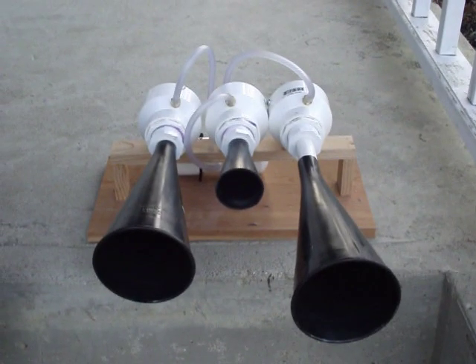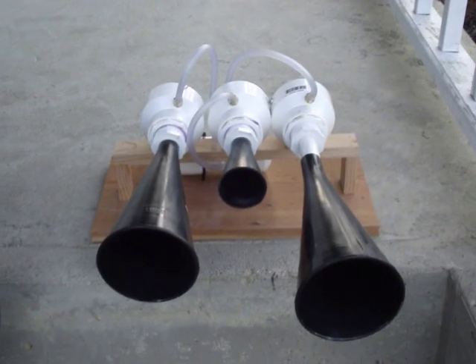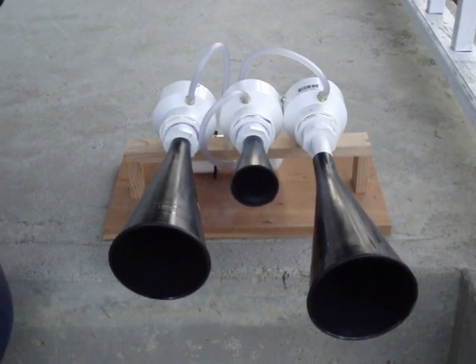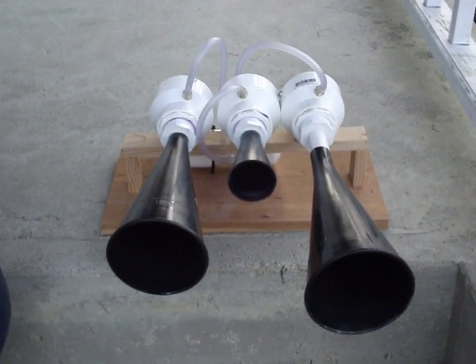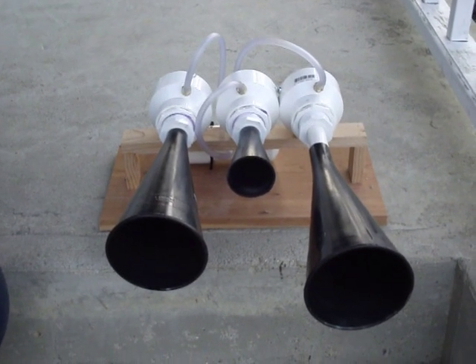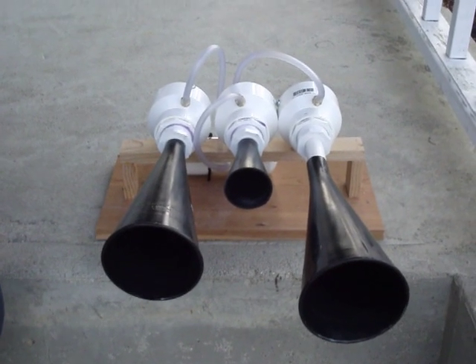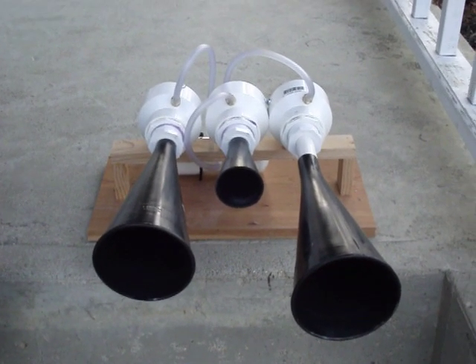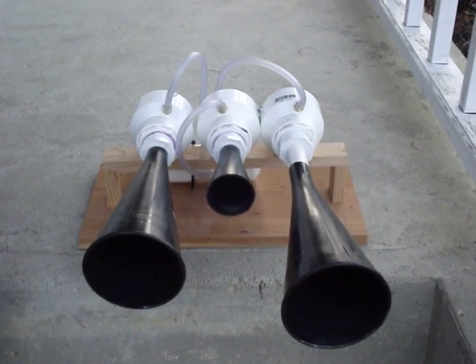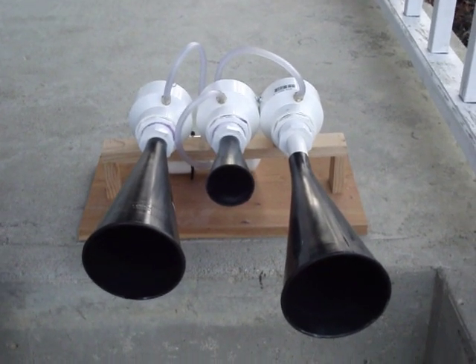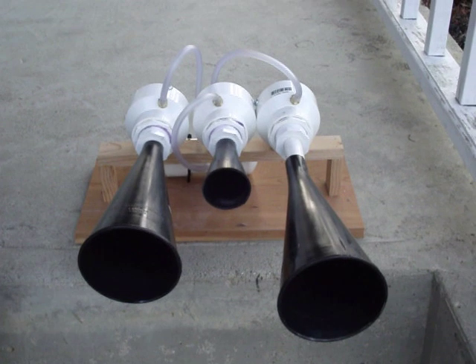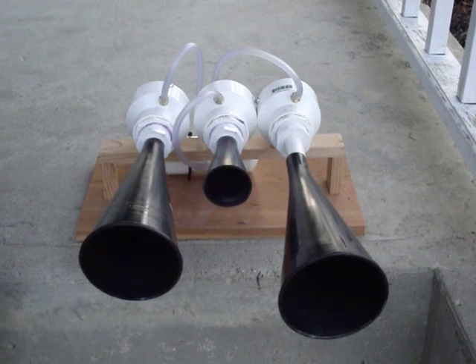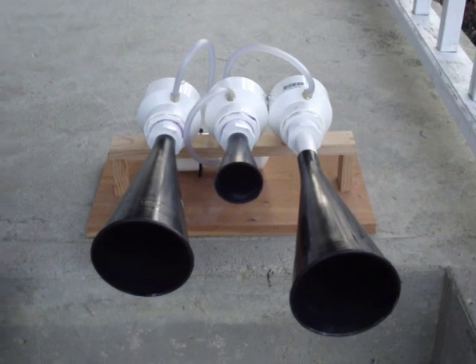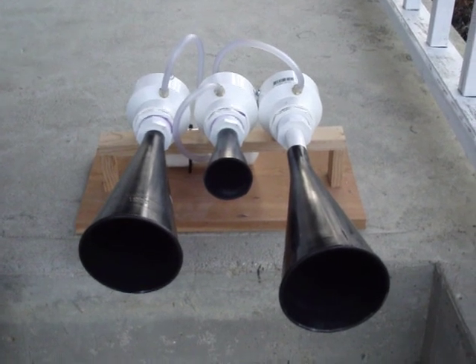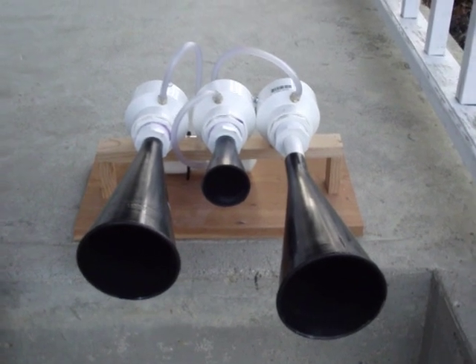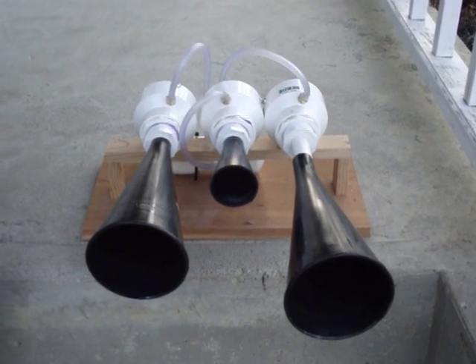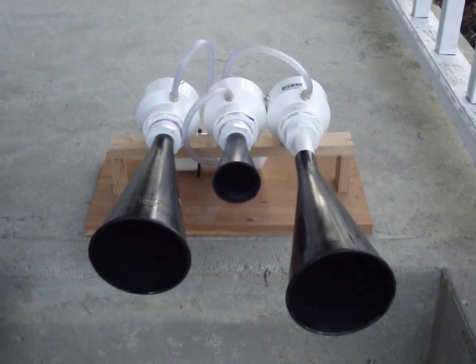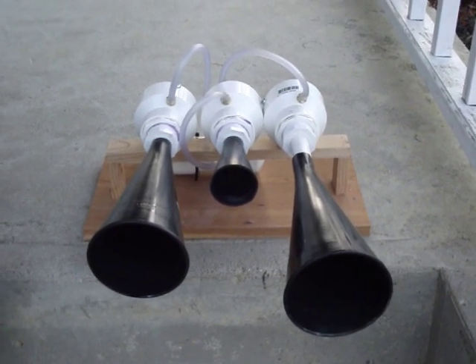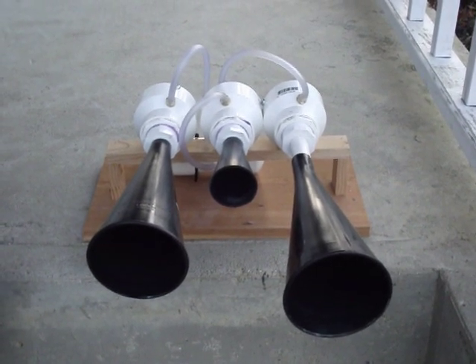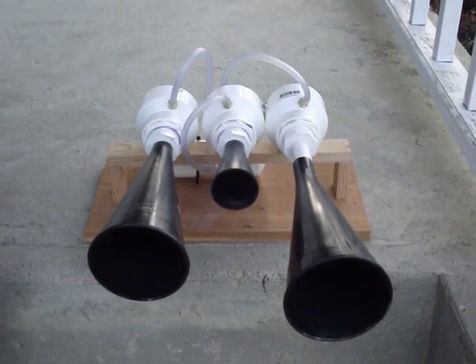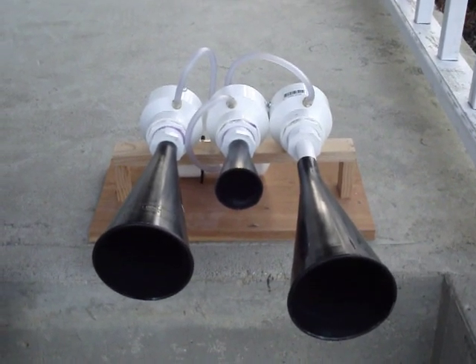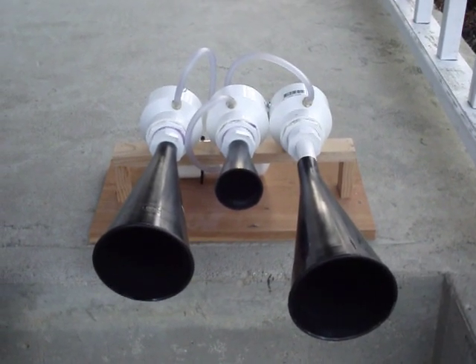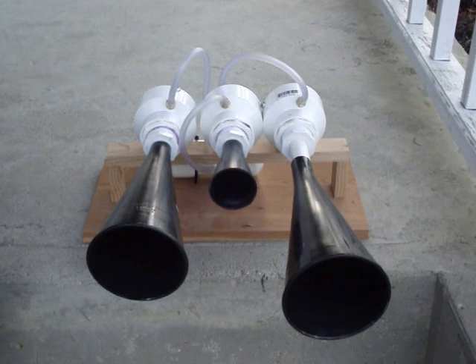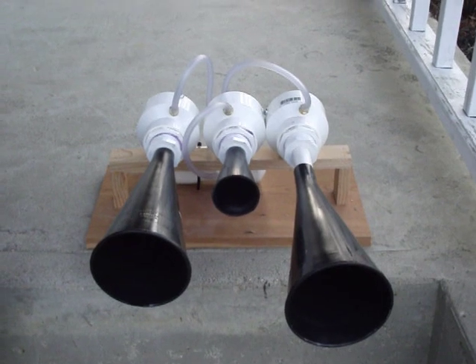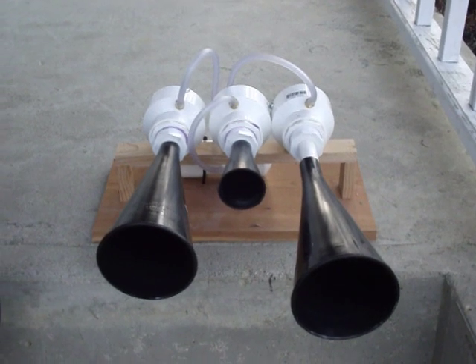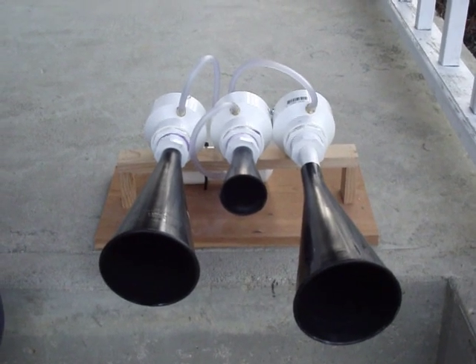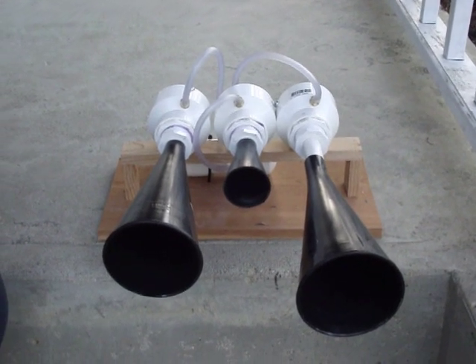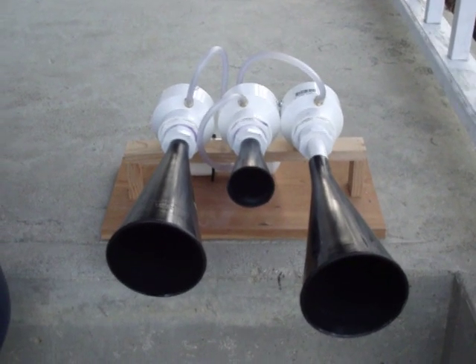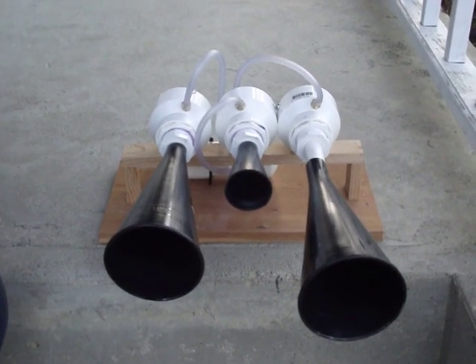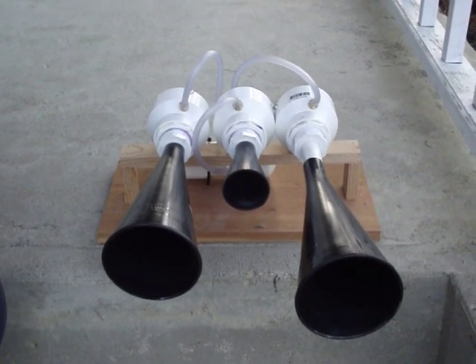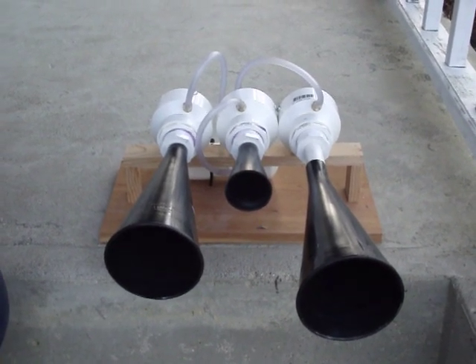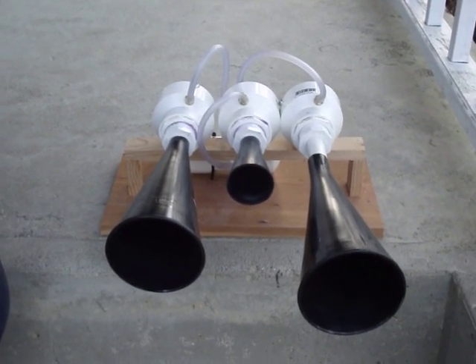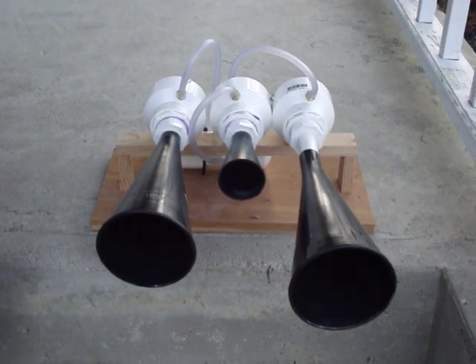Hi, this video is to show our PVC air horn. It's made to sound like a Nathan K3LA train horn. We got the plans from Dozerboy Miller. You can find his videos elsewhere here on YouTube.